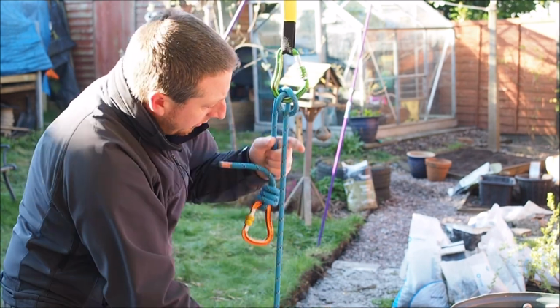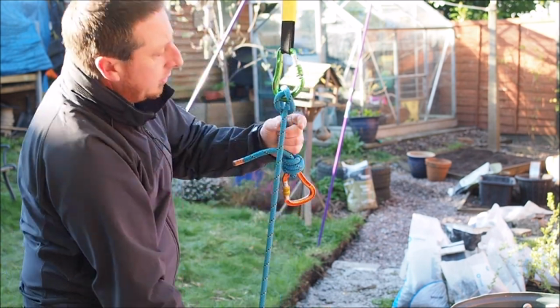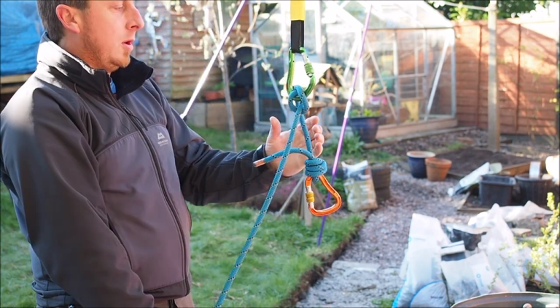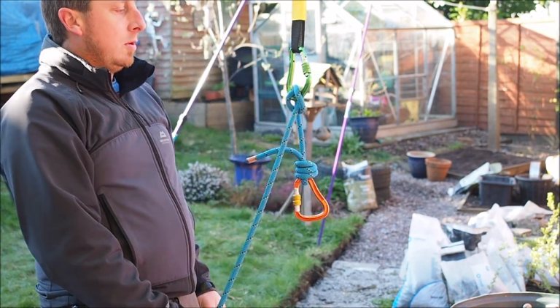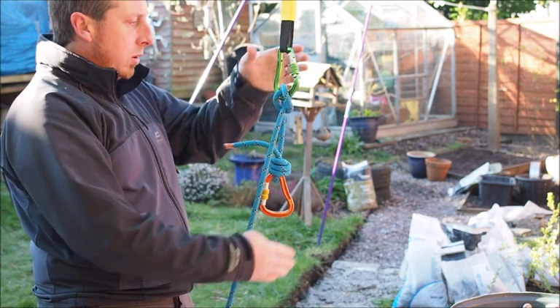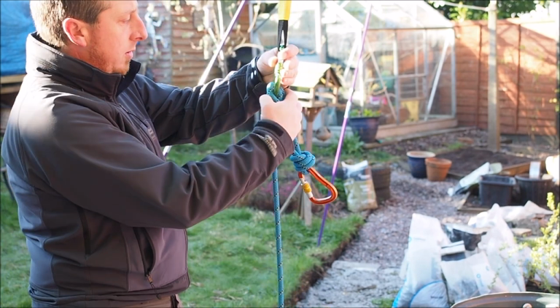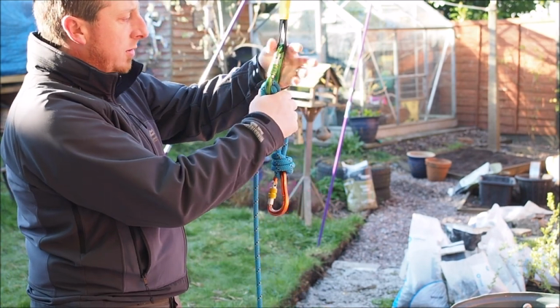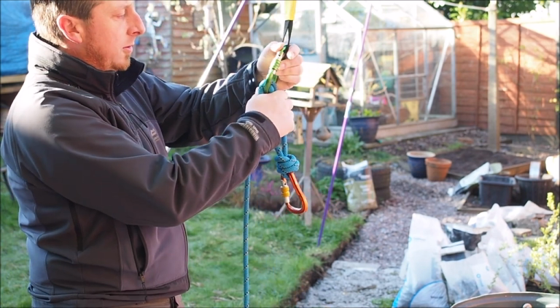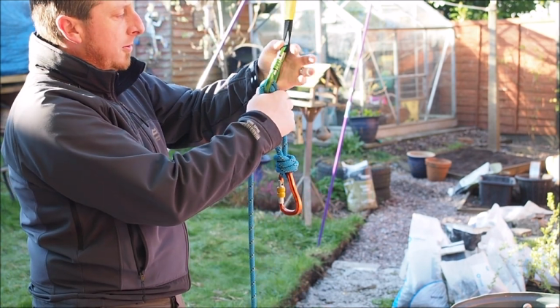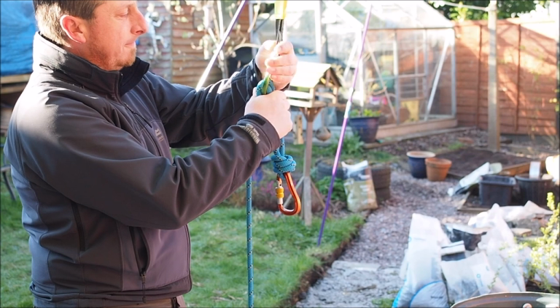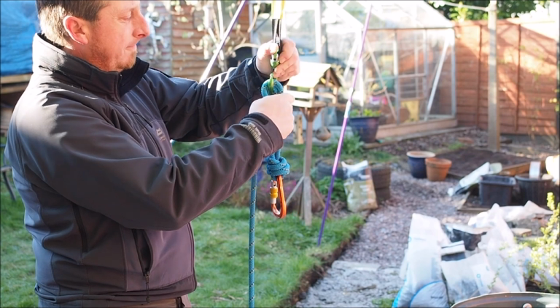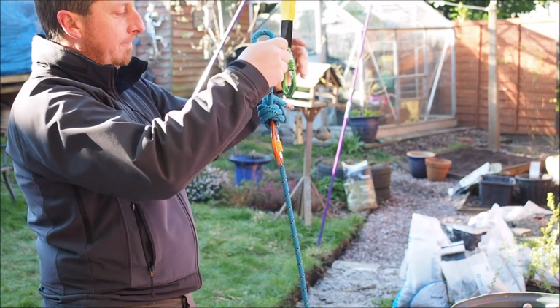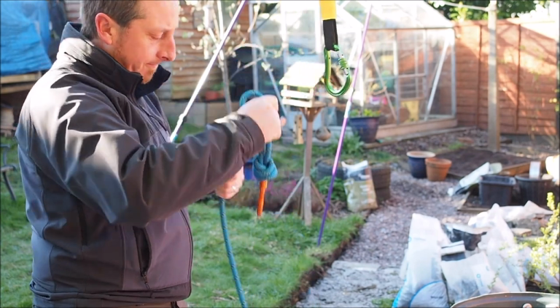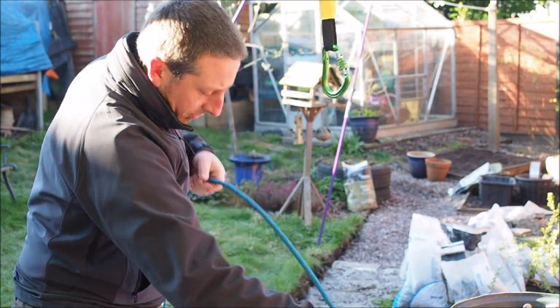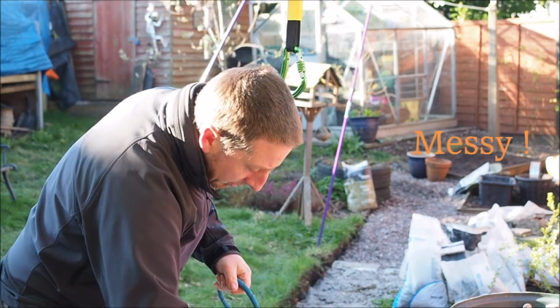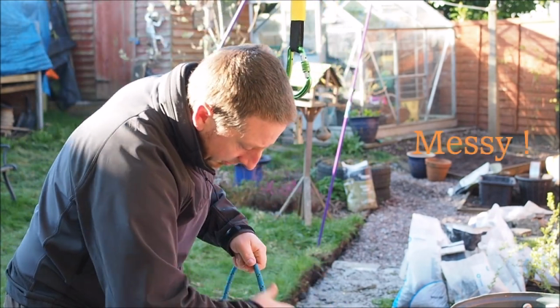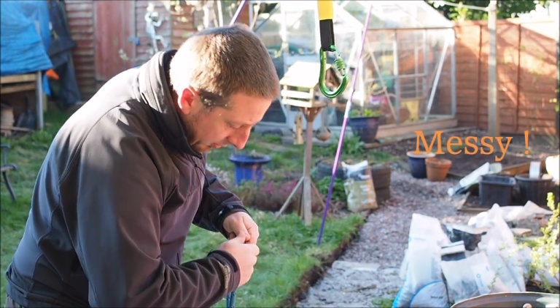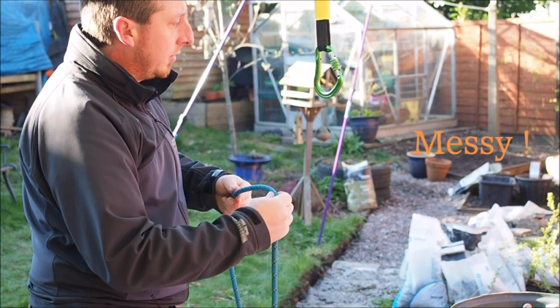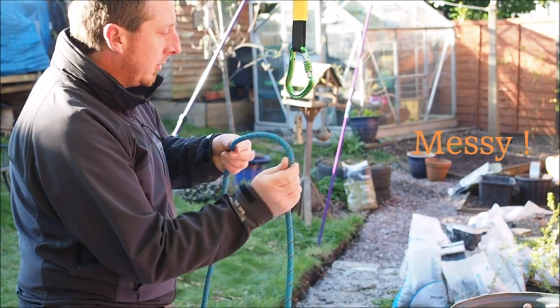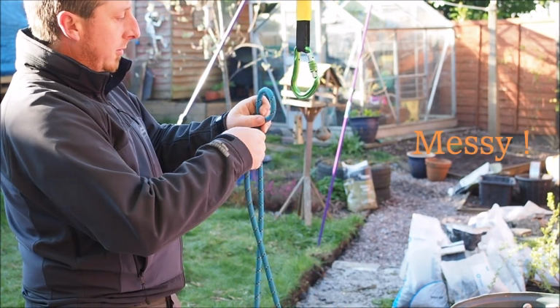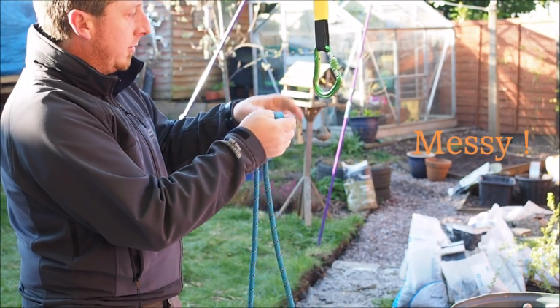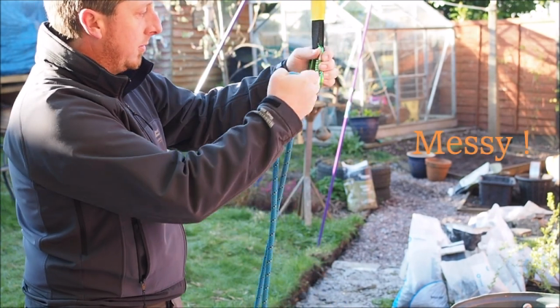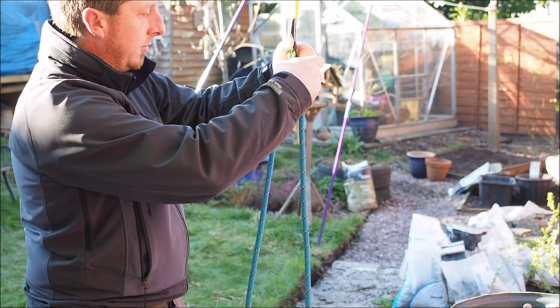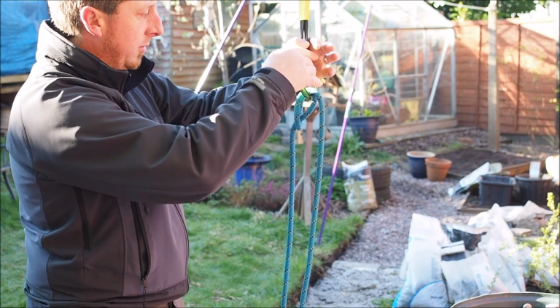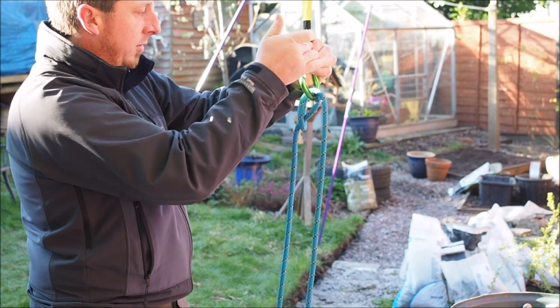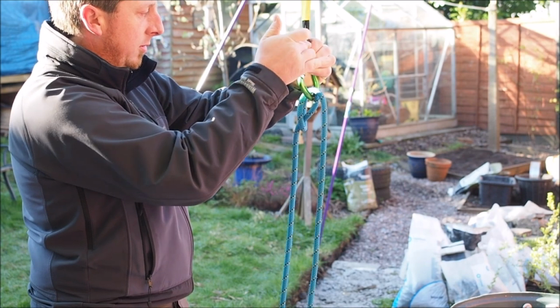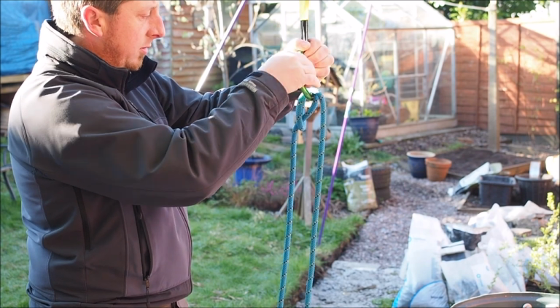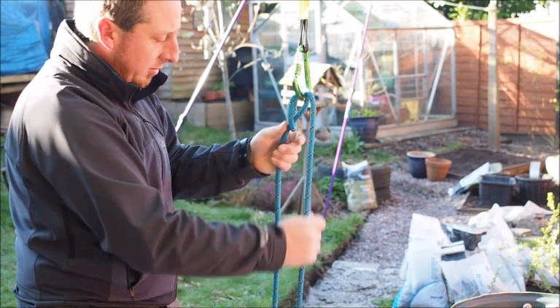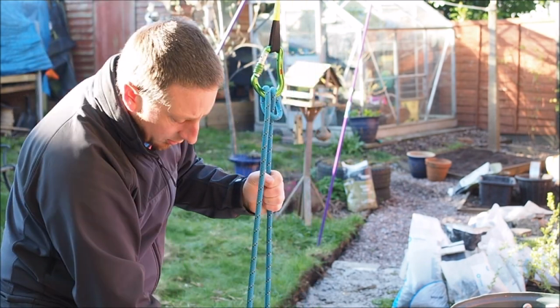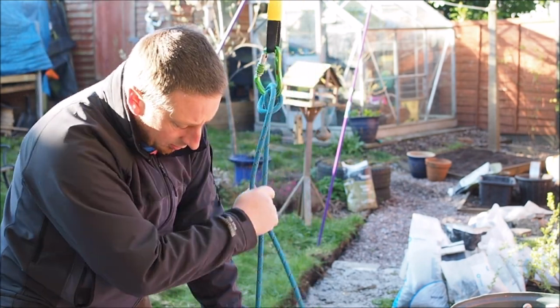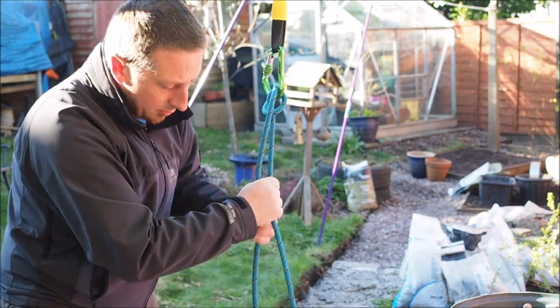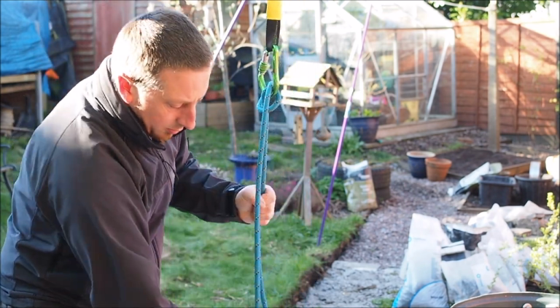The other option of course is you could just remove the Italian hitch from the HMS Carabiner and throw or lower the rope down. But it's hard to keep the rope neat and clean or run it in and out of a bag doing it that way, and of course it's more likely to tangle or snag.